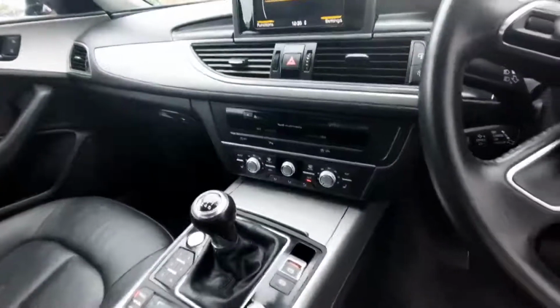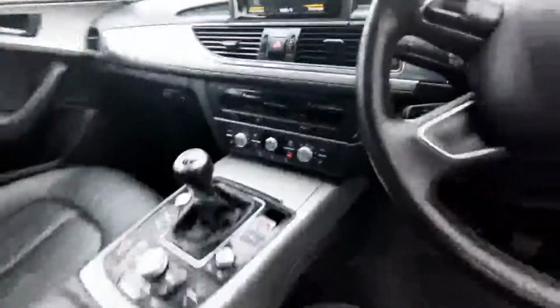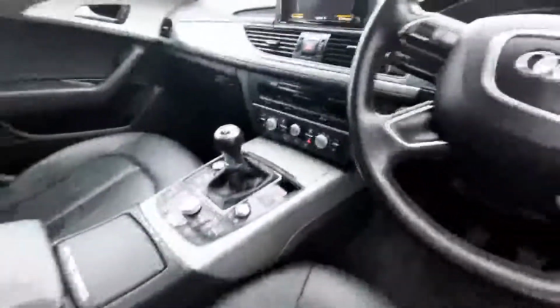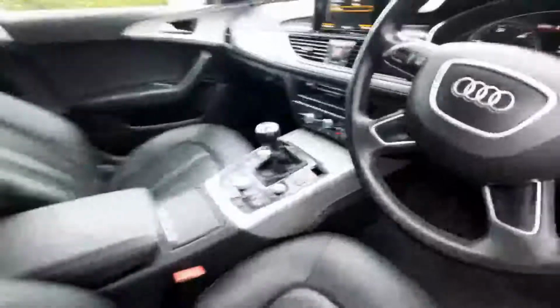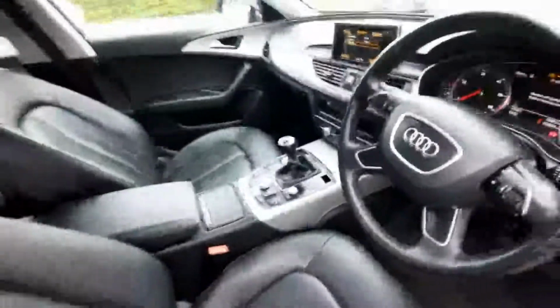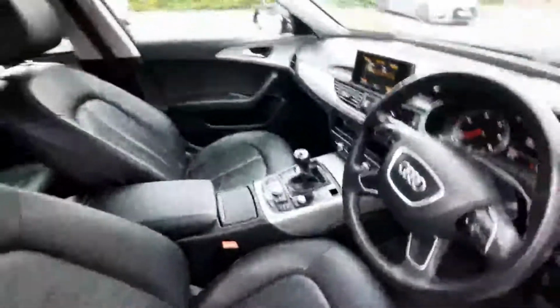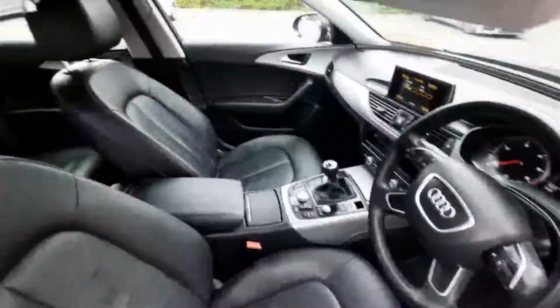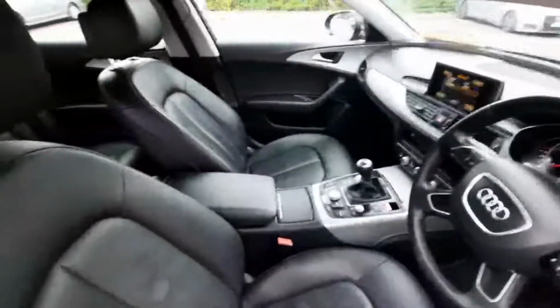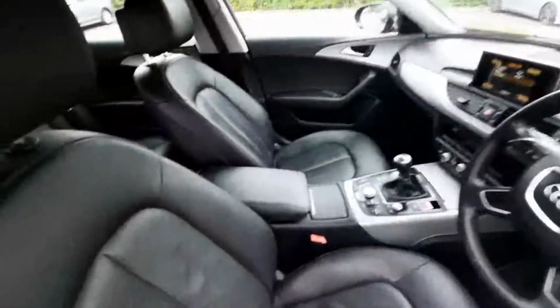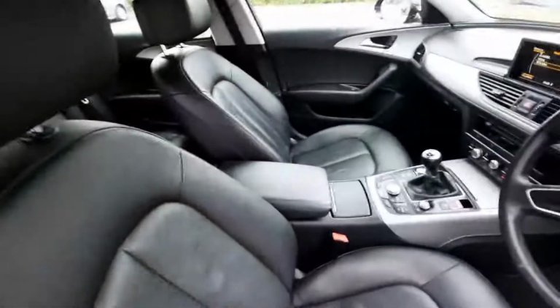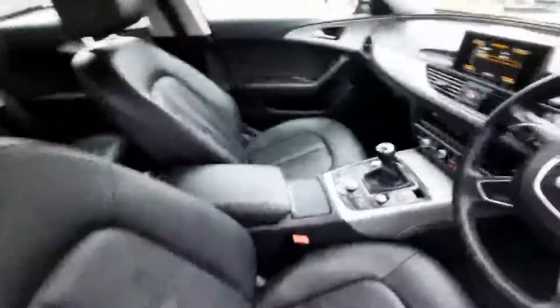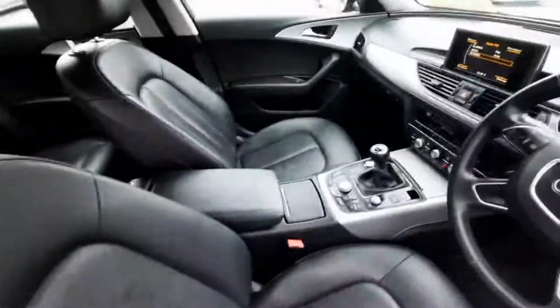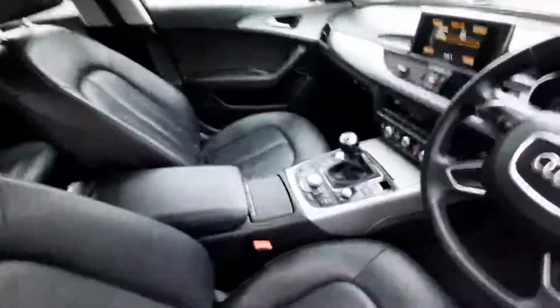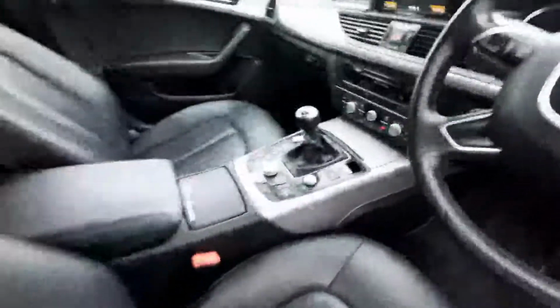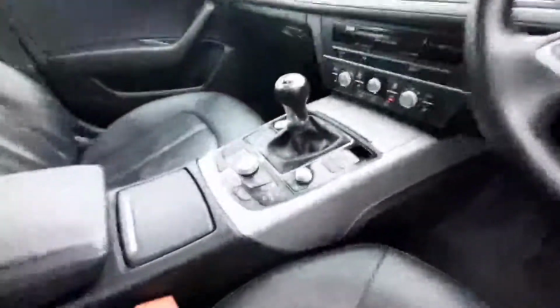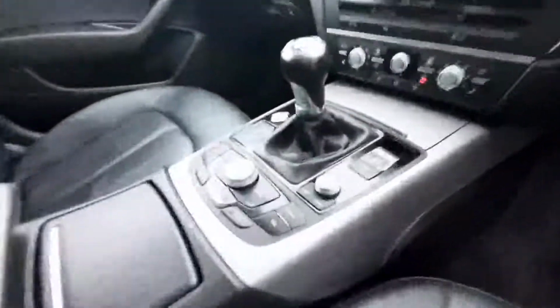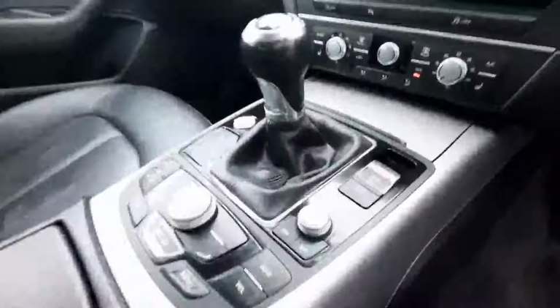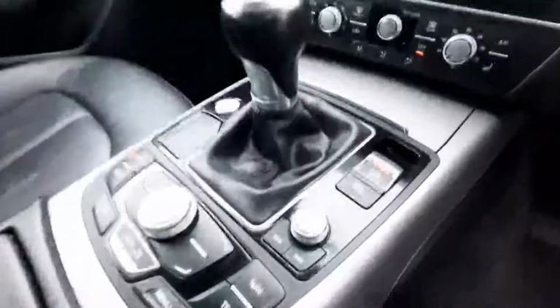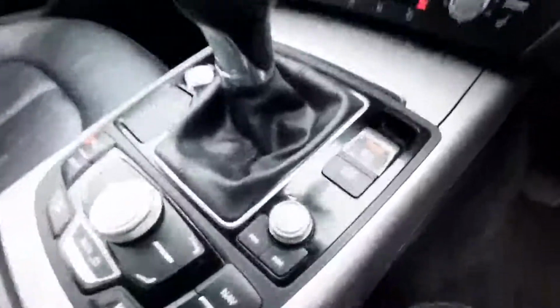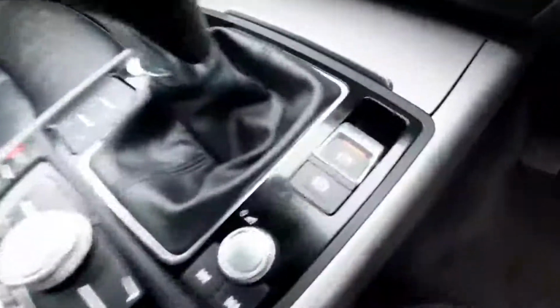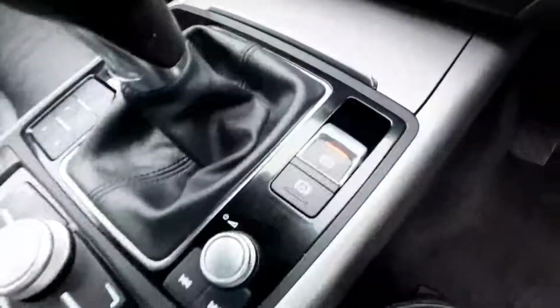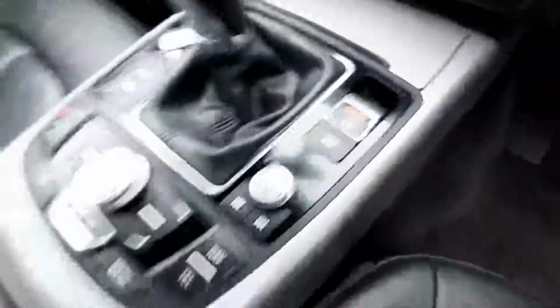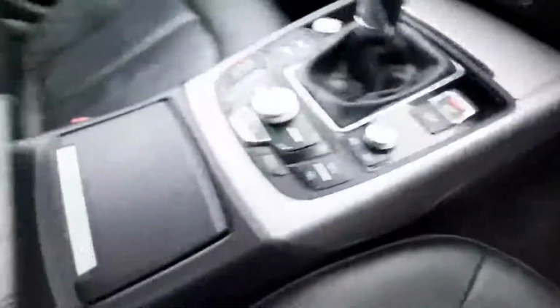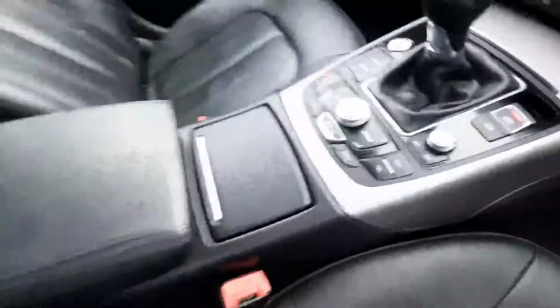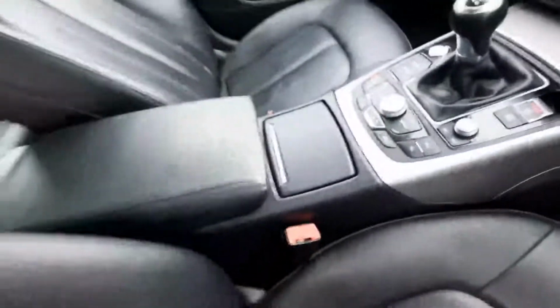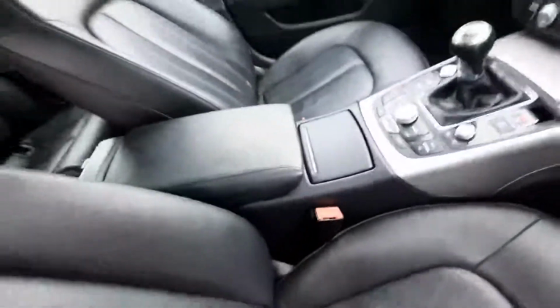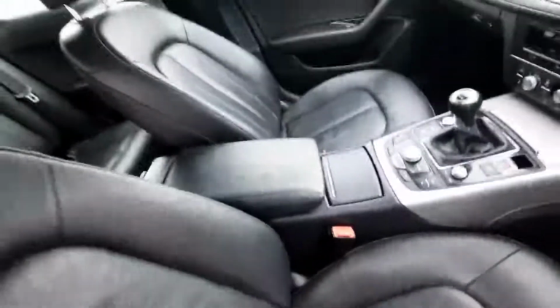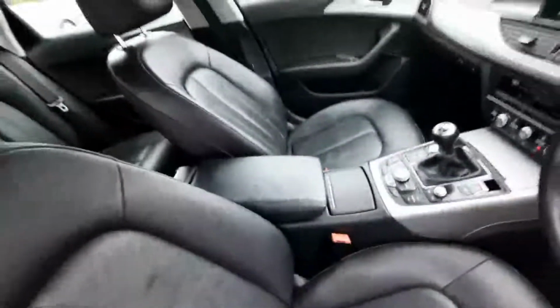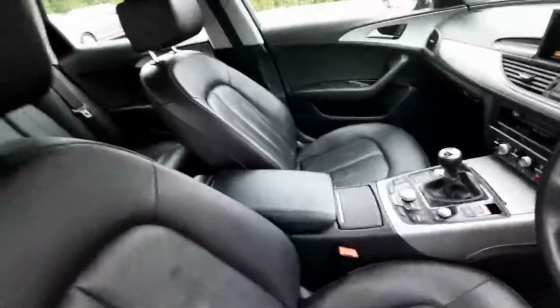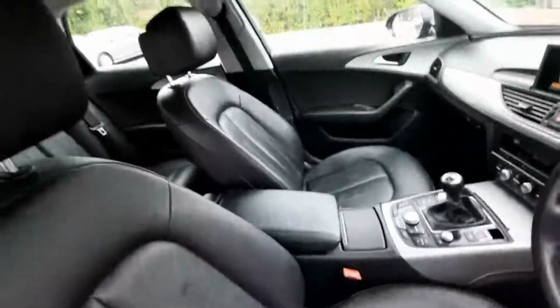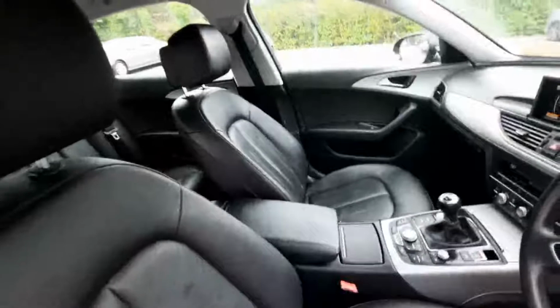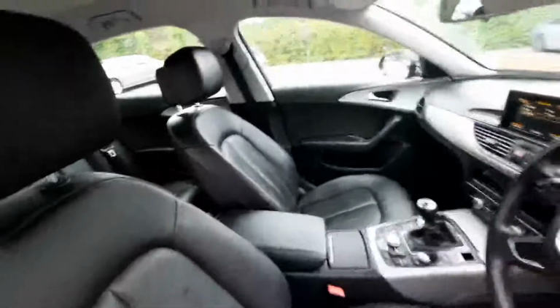It's a manual as well, with the electric handbrake. Yeah, beautiful interior guys.